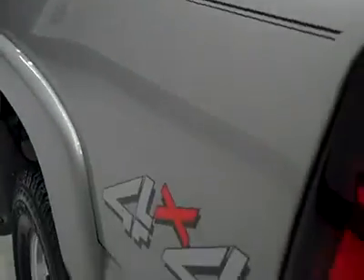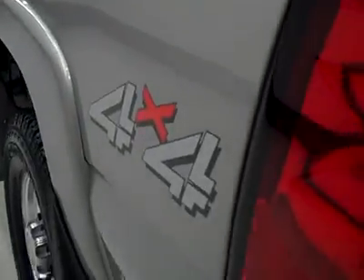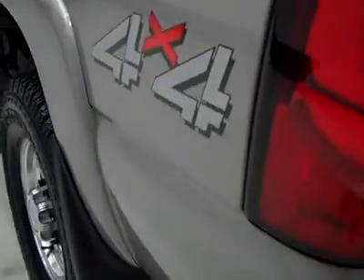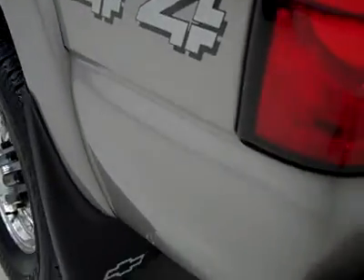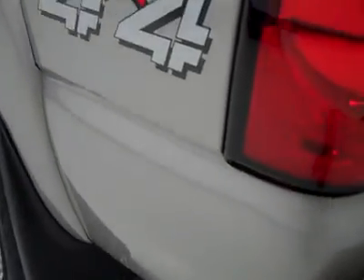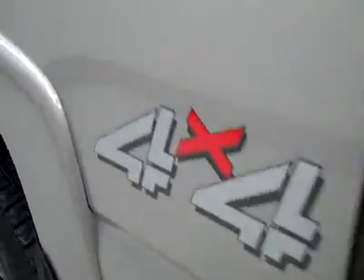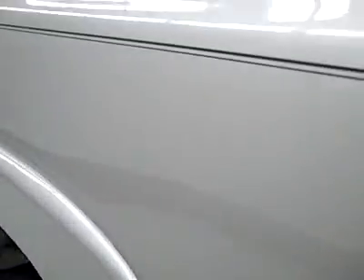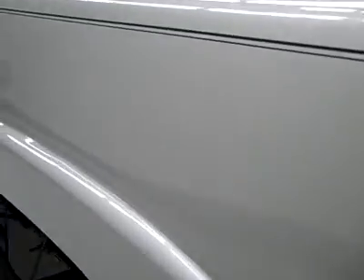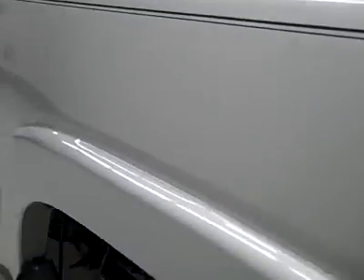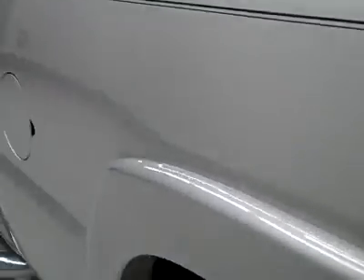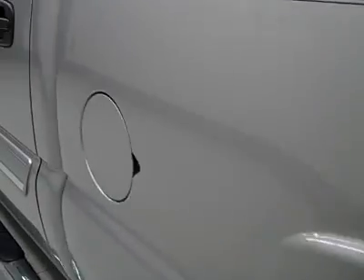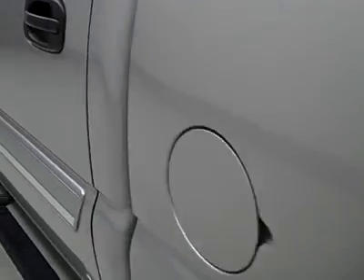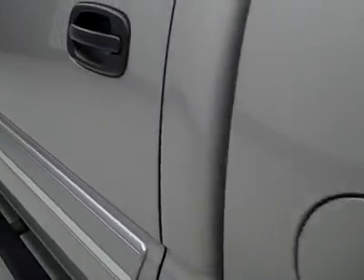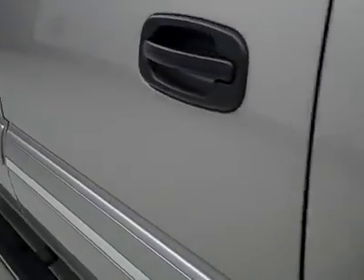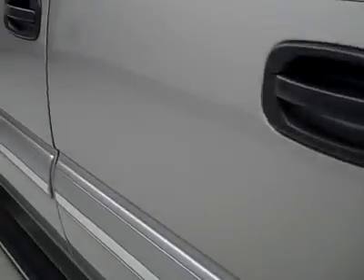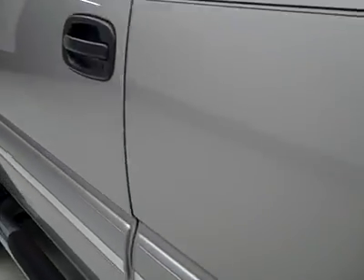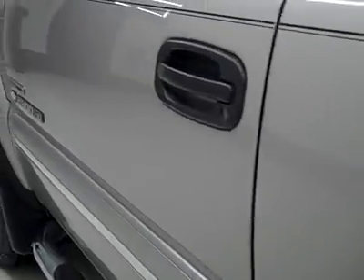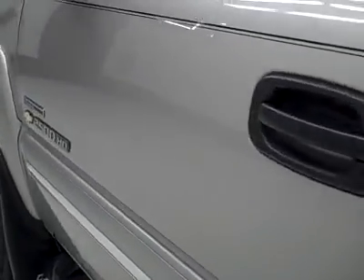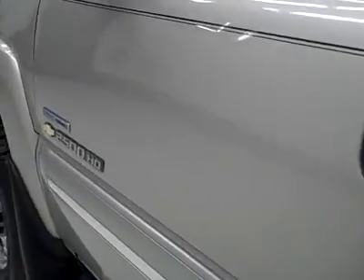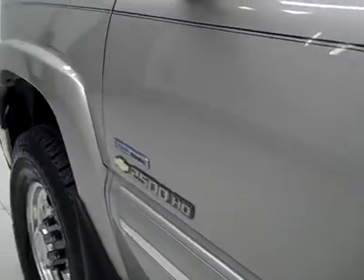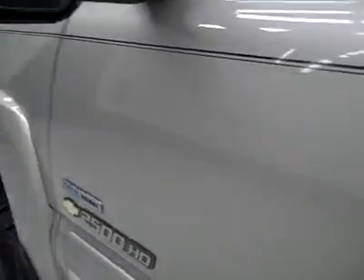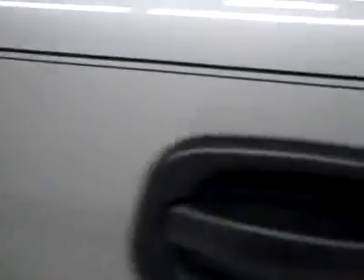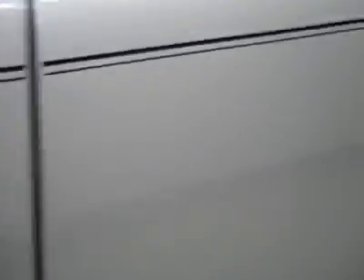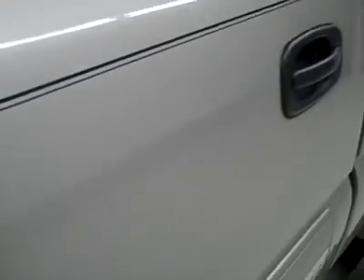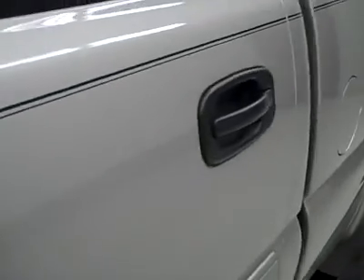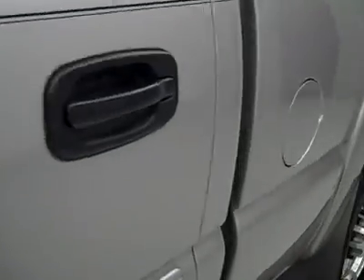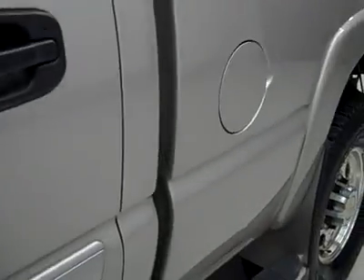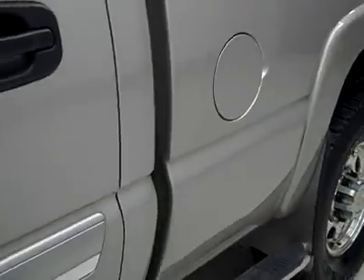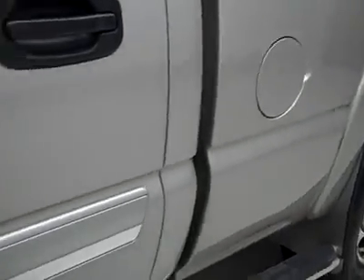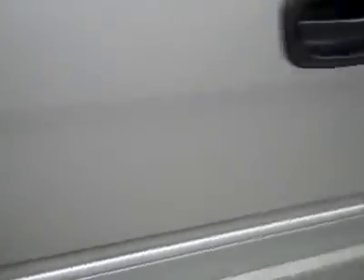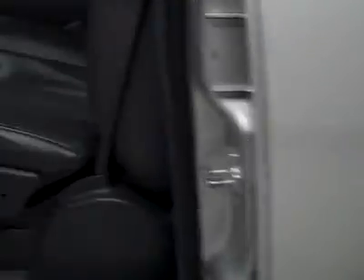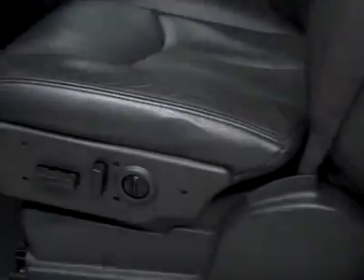And on this side of the truck is just as clean as the other side. Didn't really see any major dents or dings on either side of the vehicle.